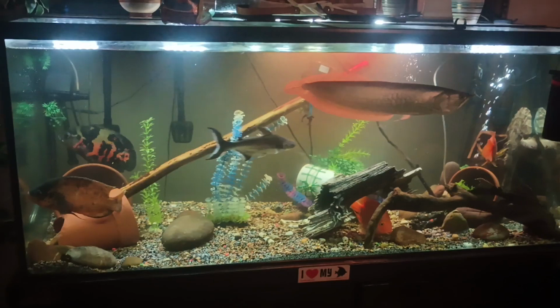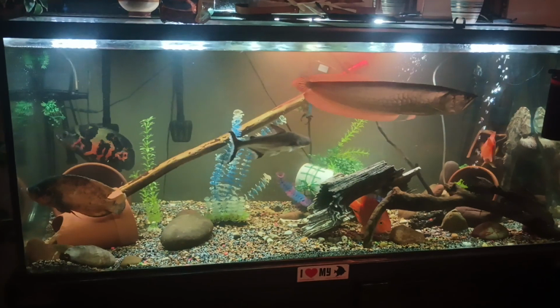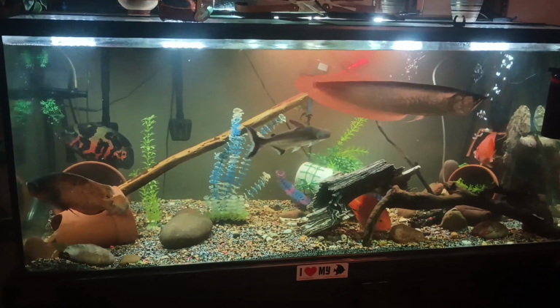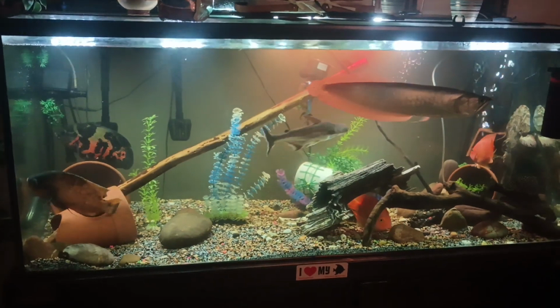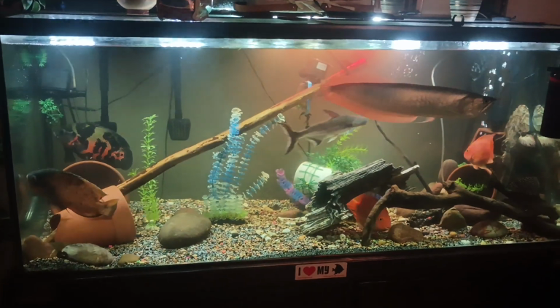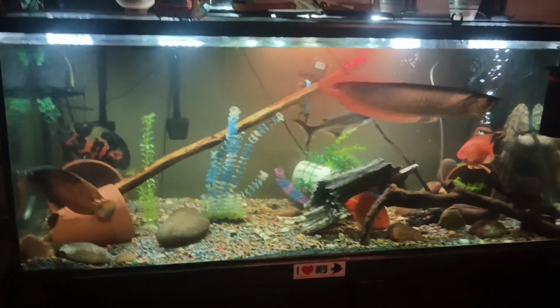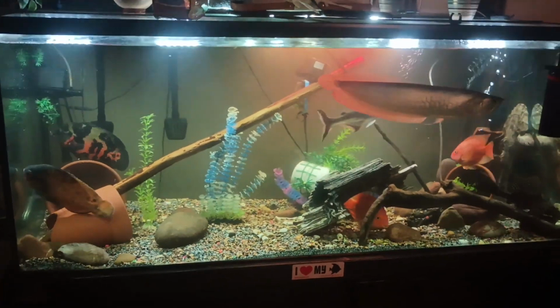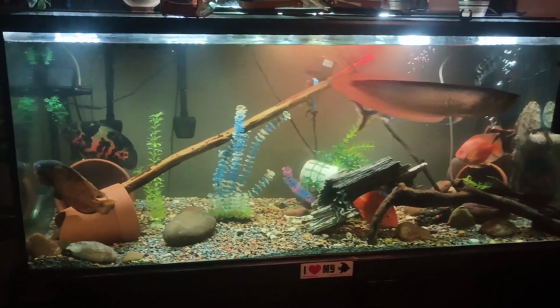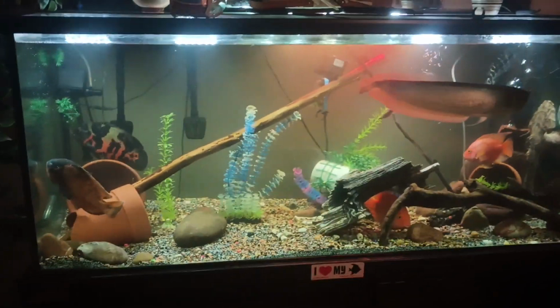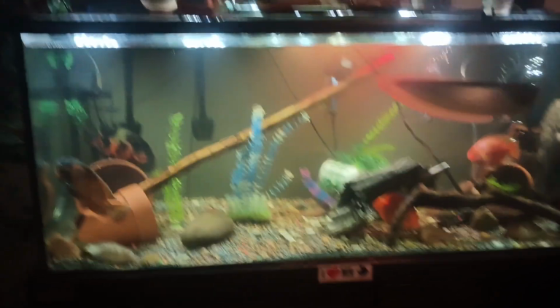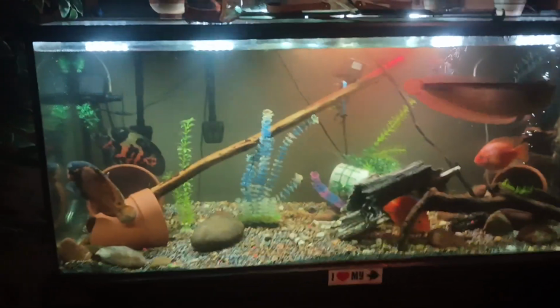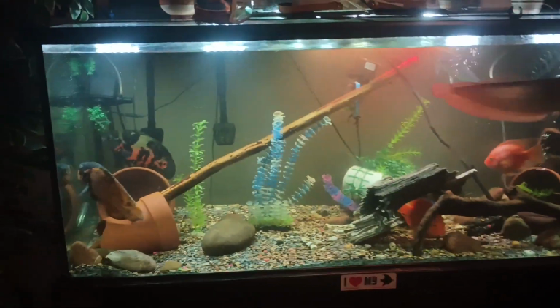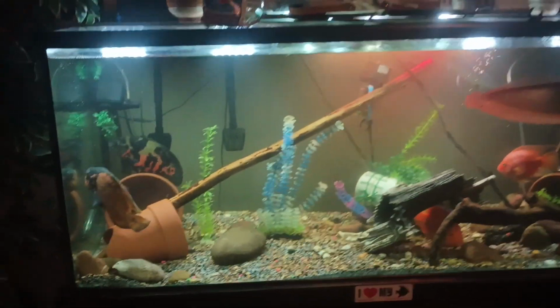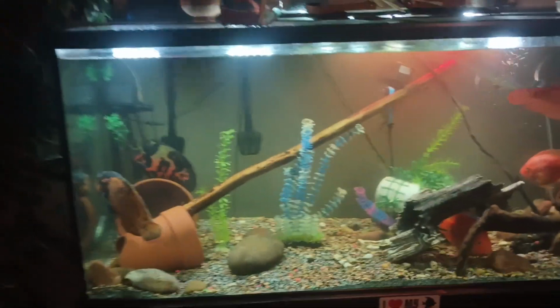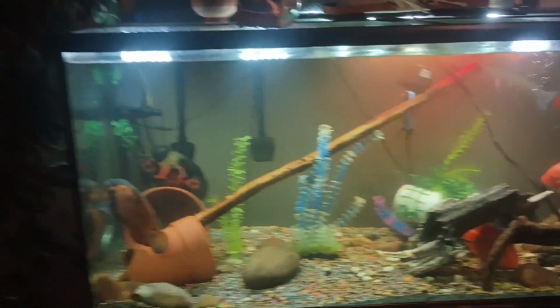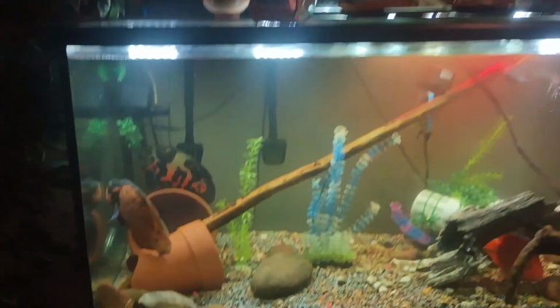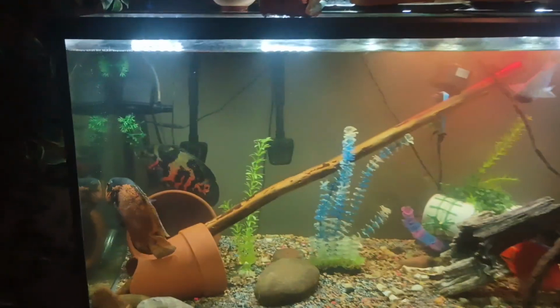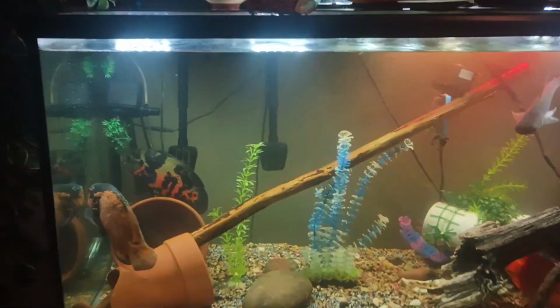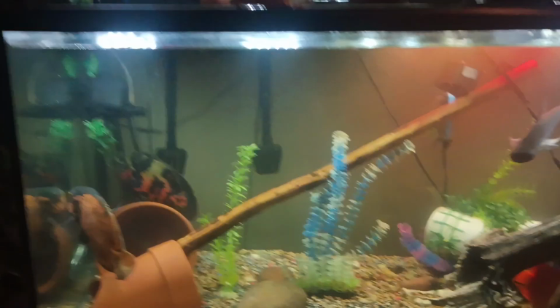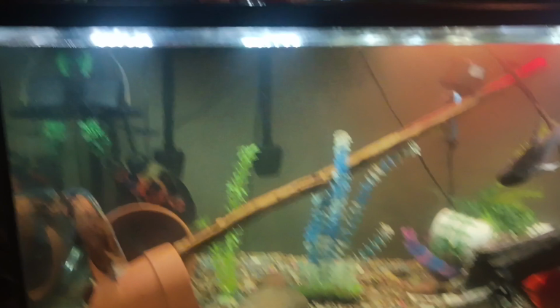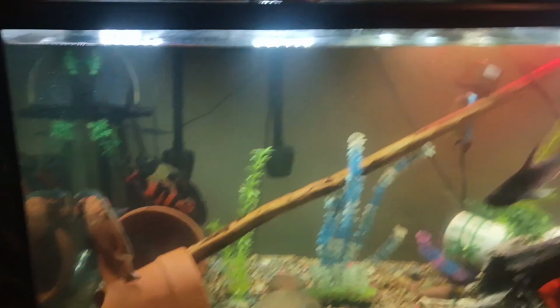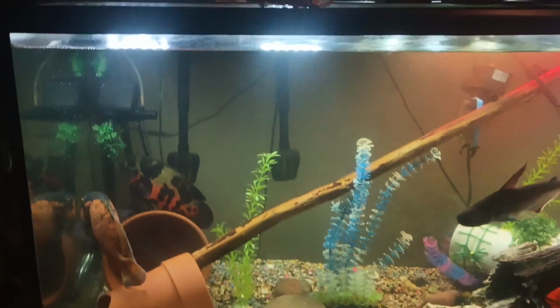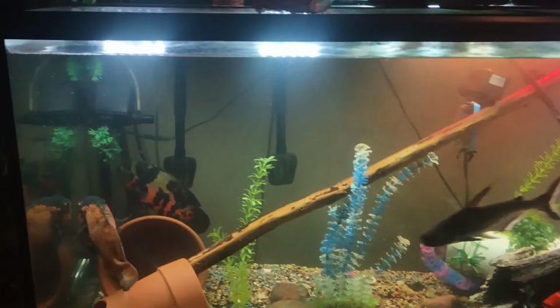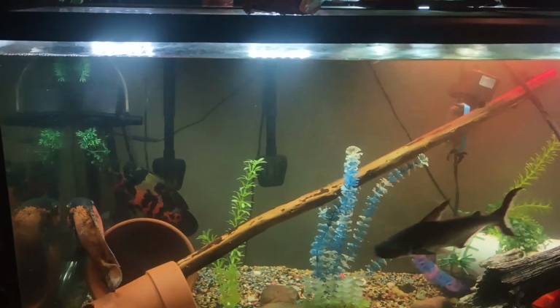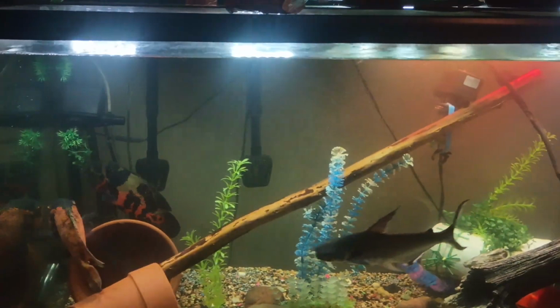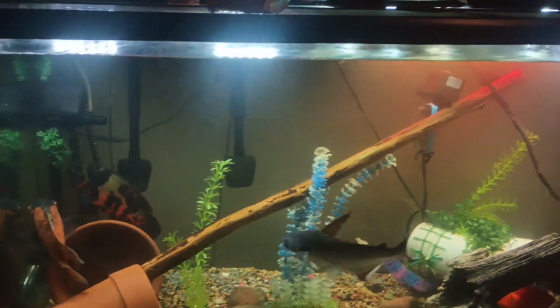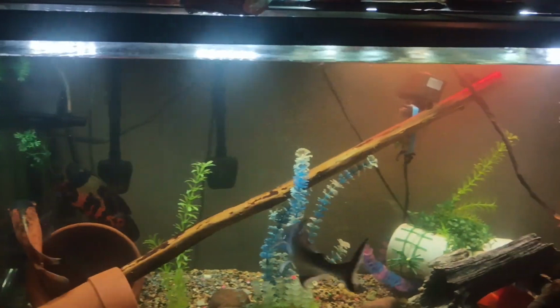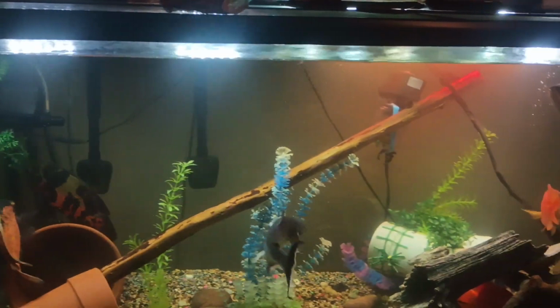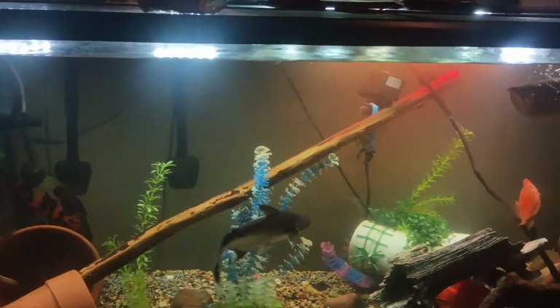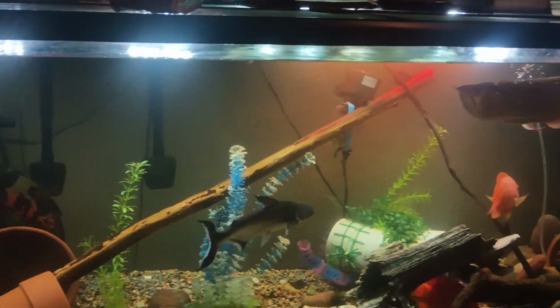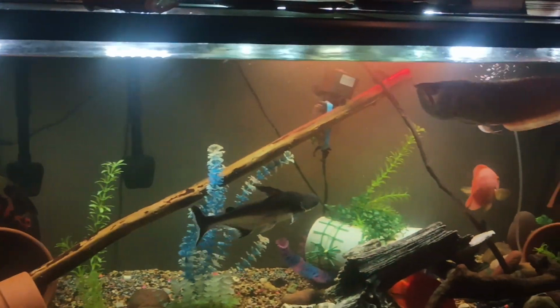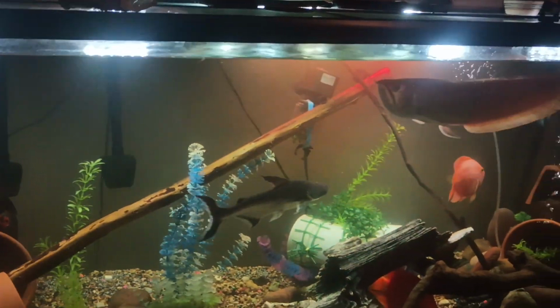Forgot to post this. Welcome to Baylife Johnson. This is what the tank looks like now after an 85% water change.